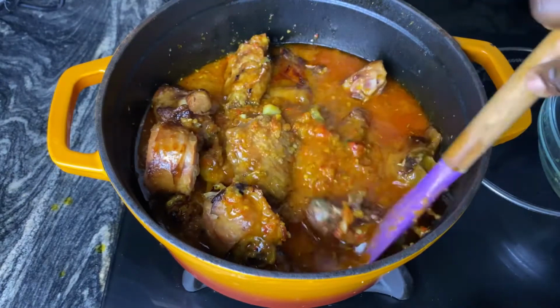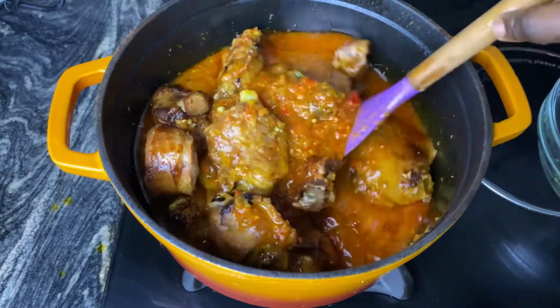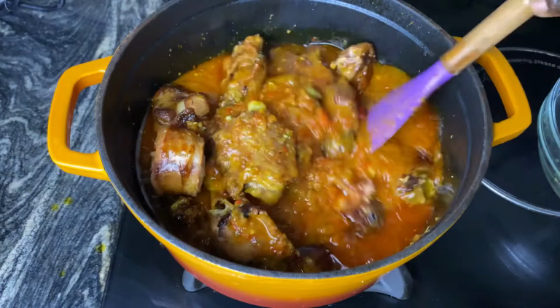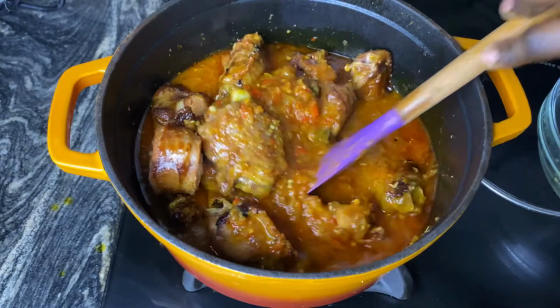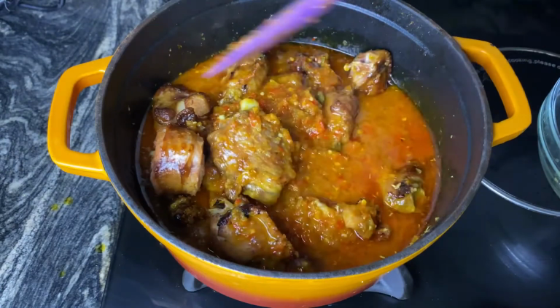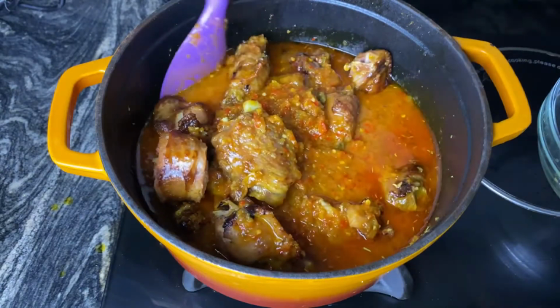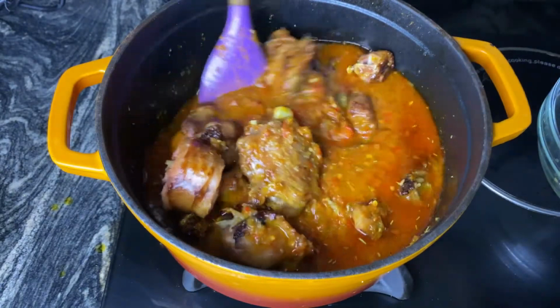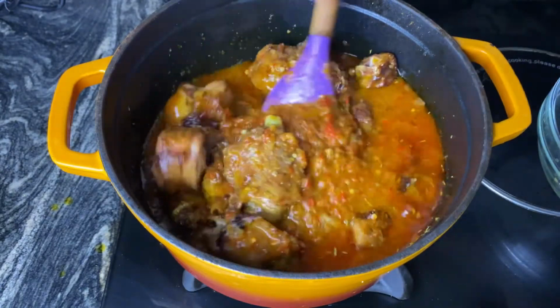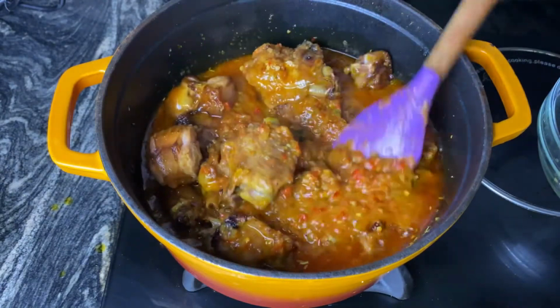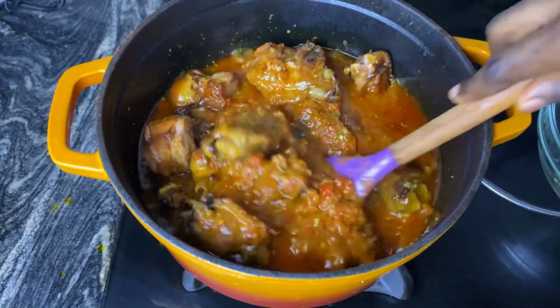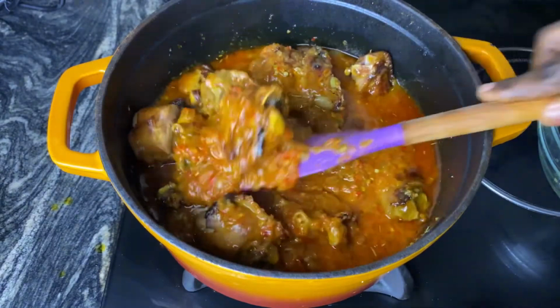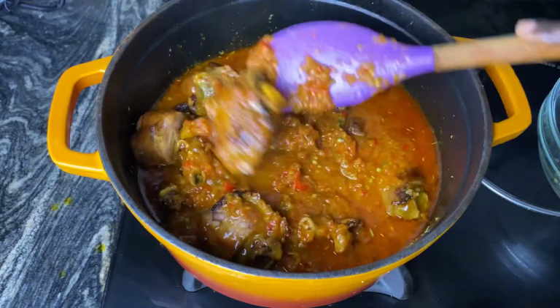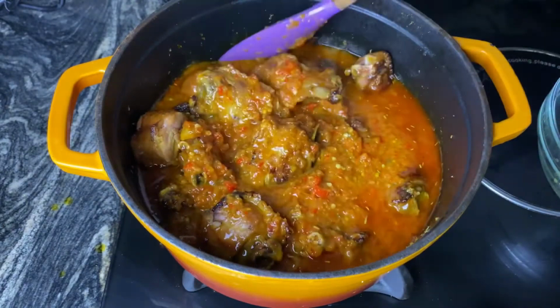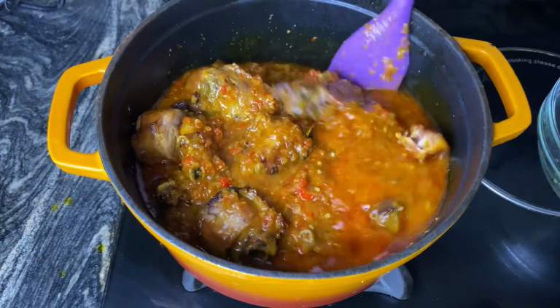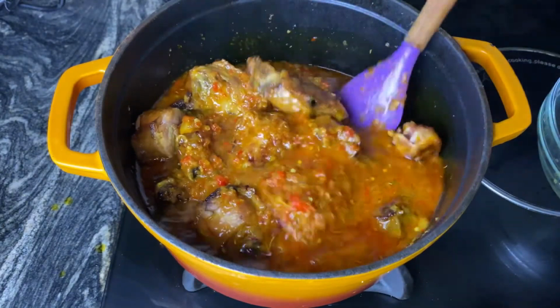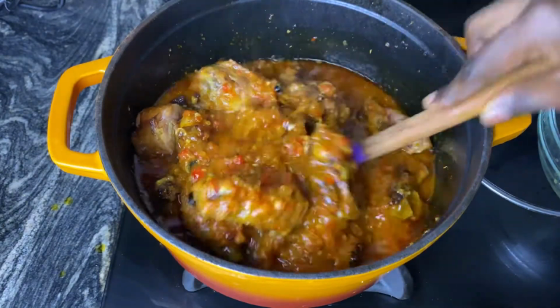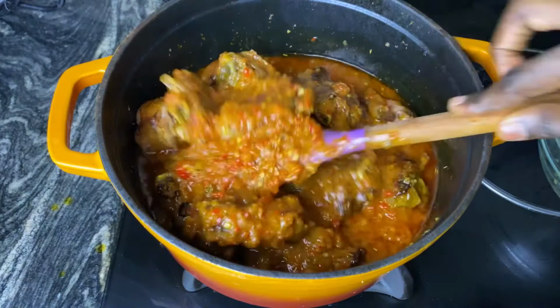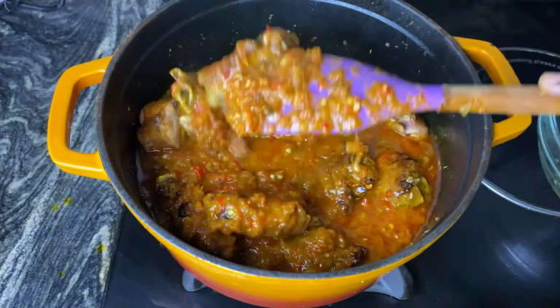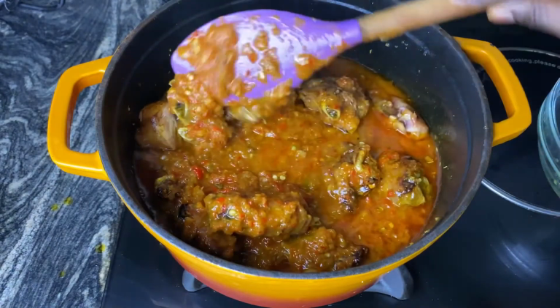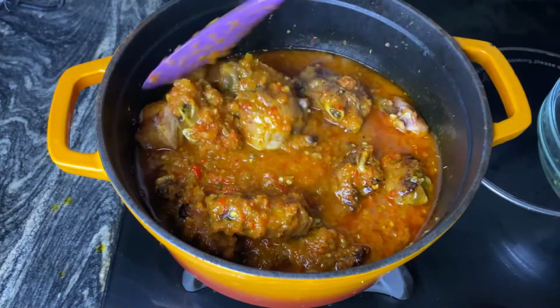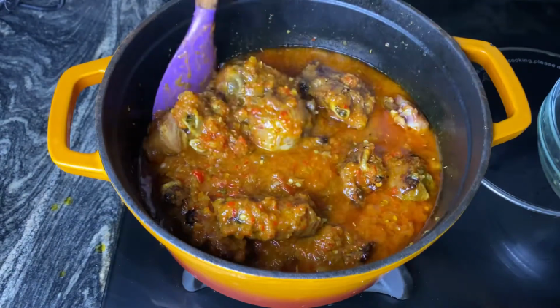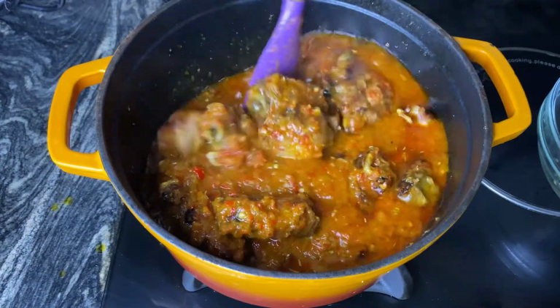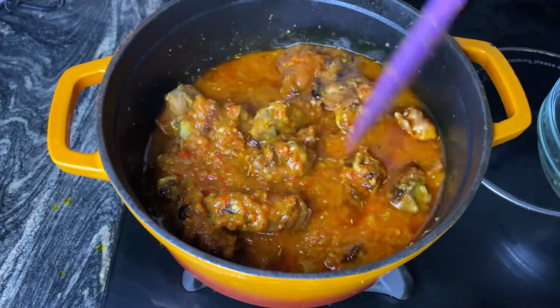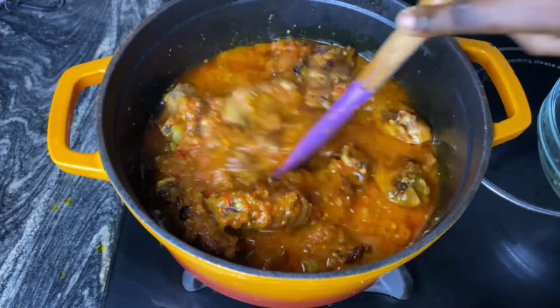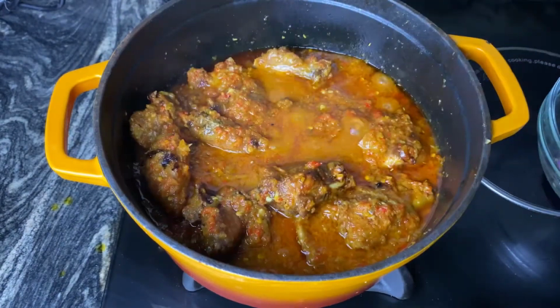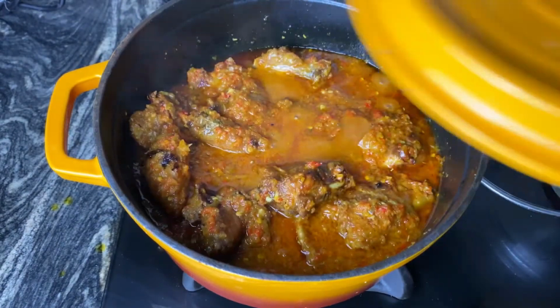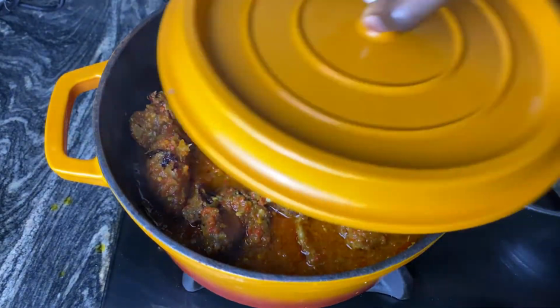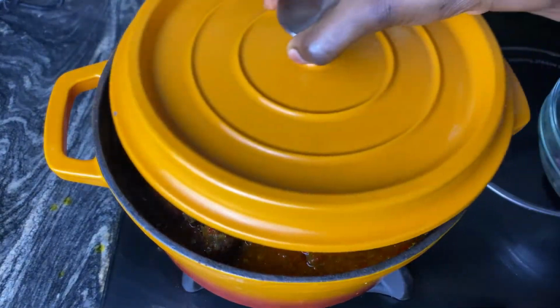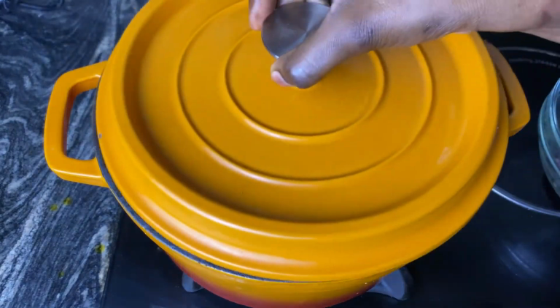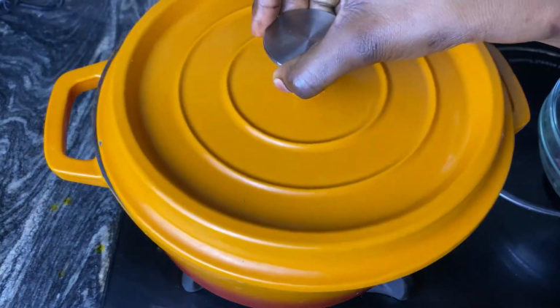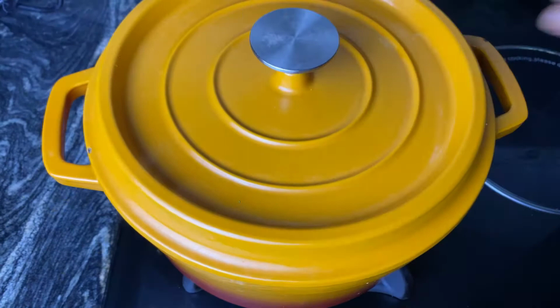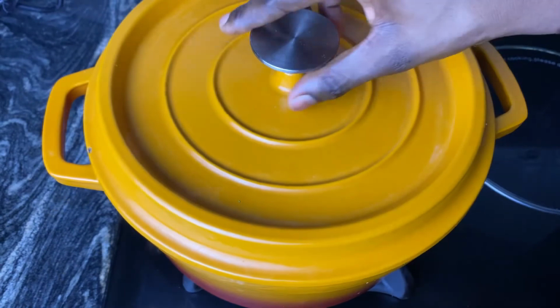Also, when you're cooking stew you want to add enough oil to fry it. Once the stew is fried, if you feel like the oil is too much for you, you can take out some of it. But you need a good amount to fry your stew properly.